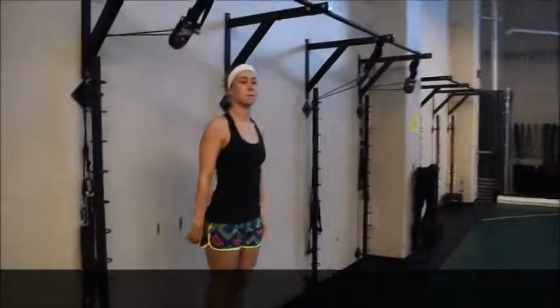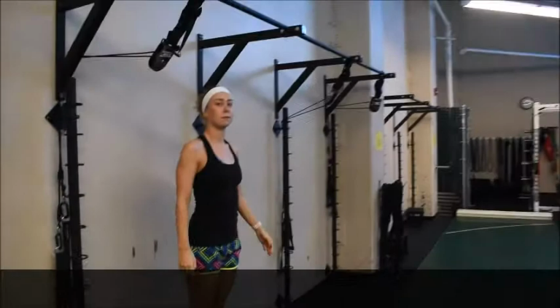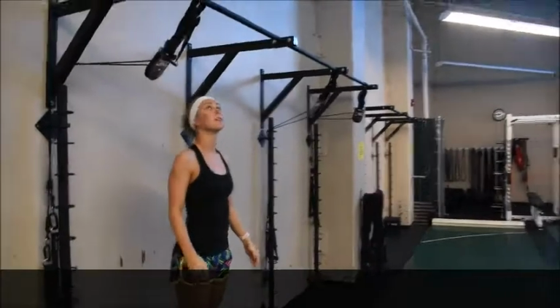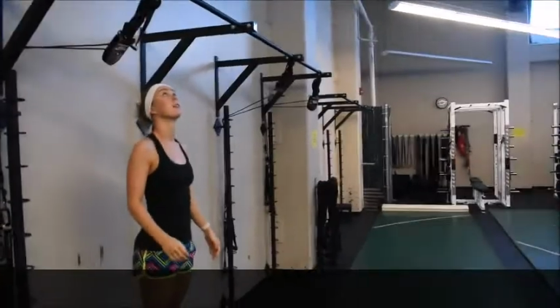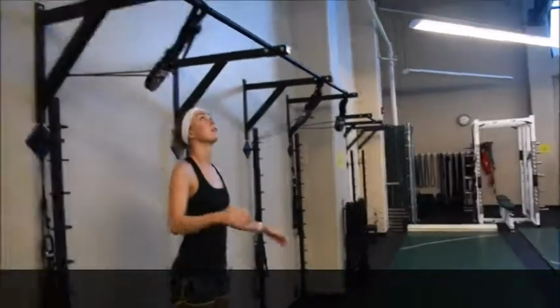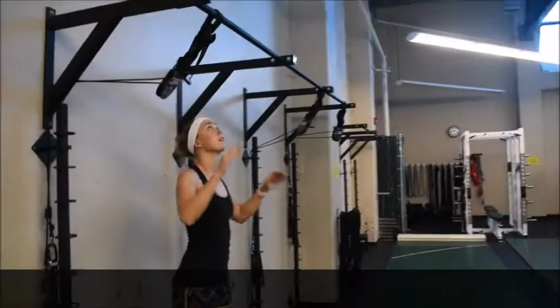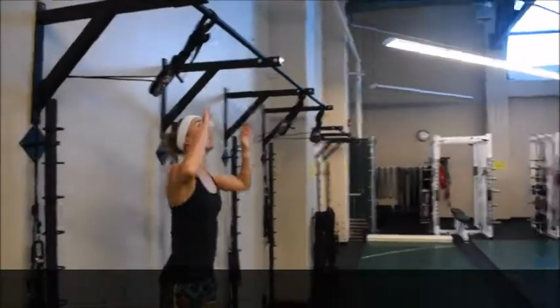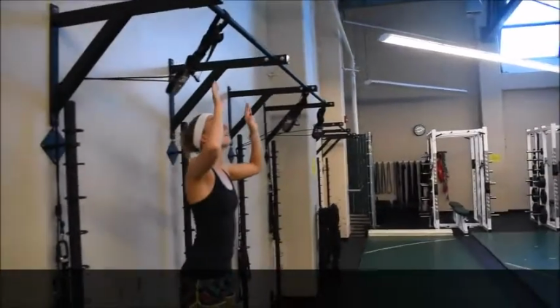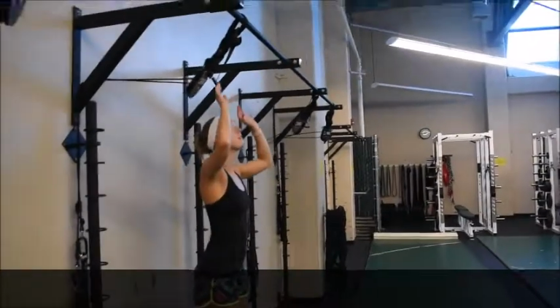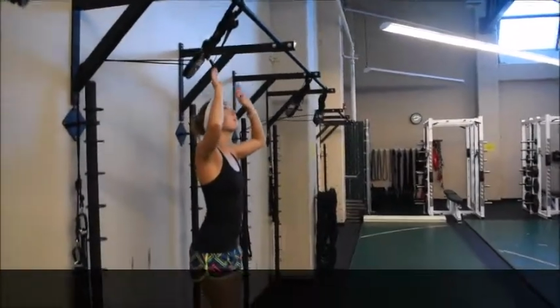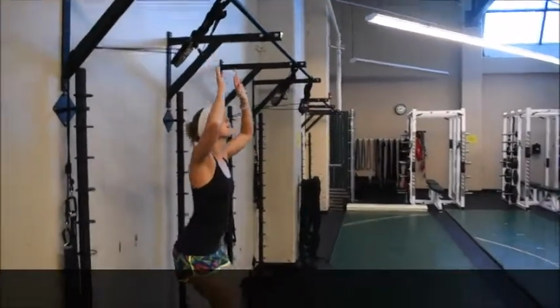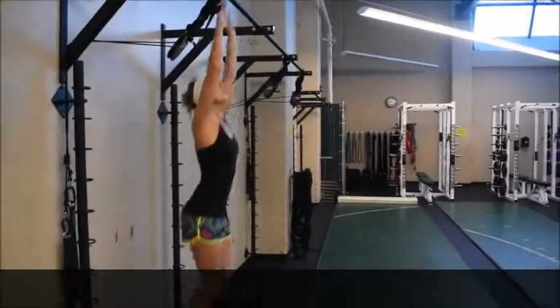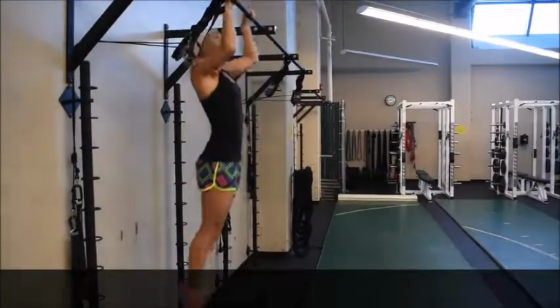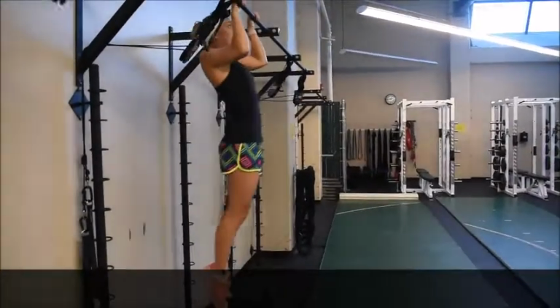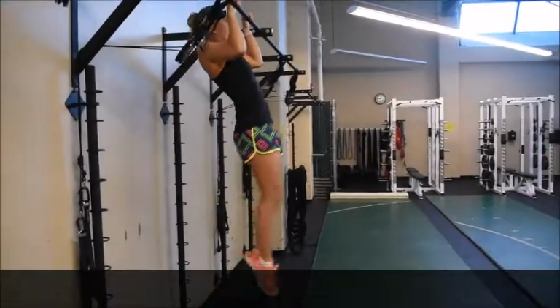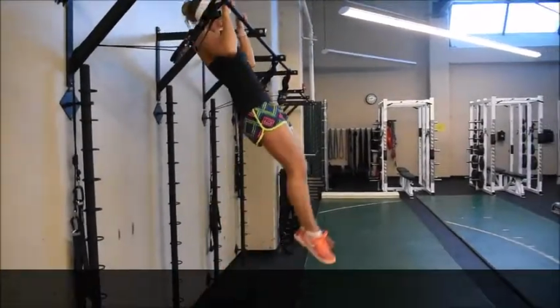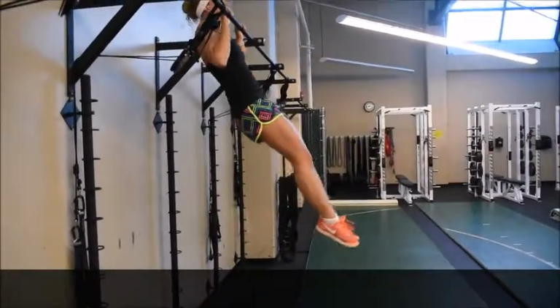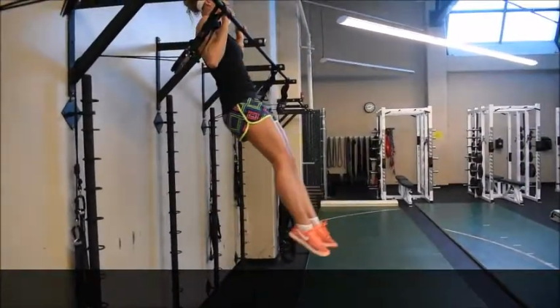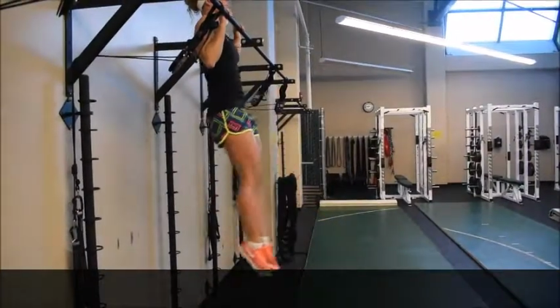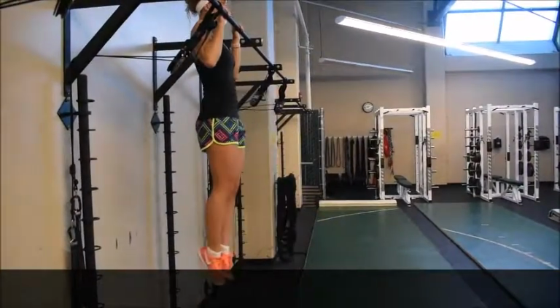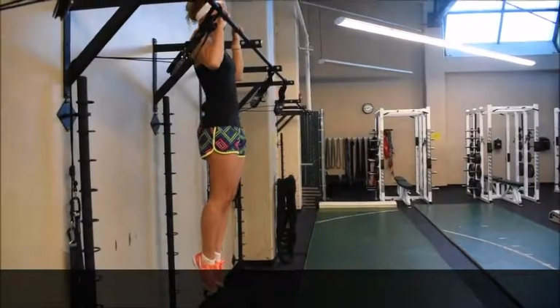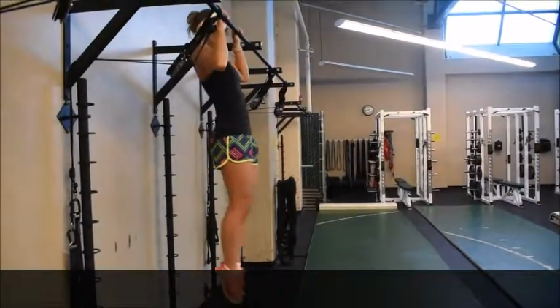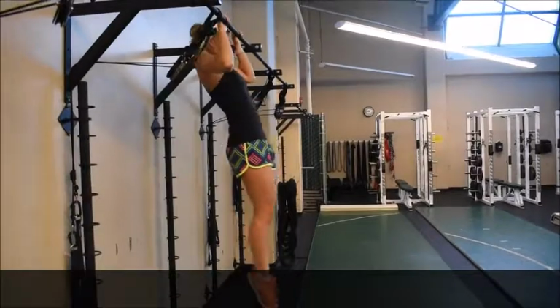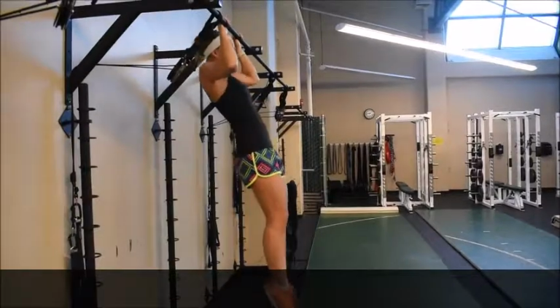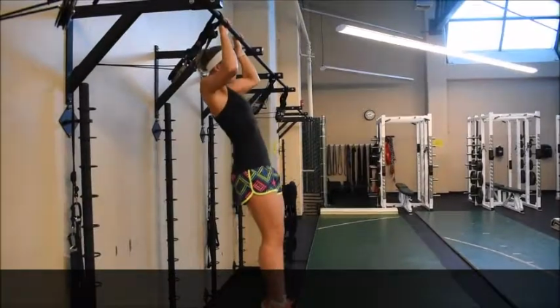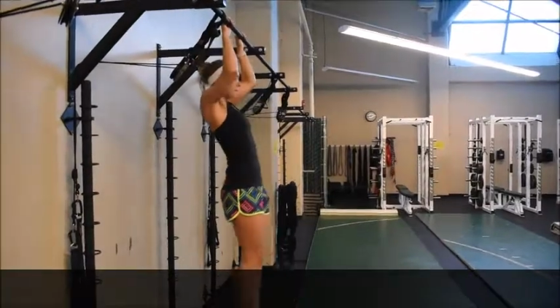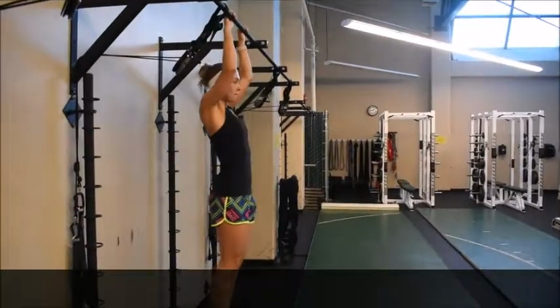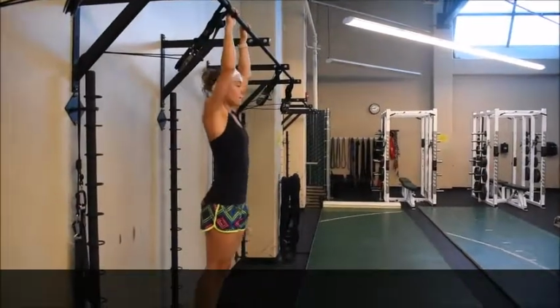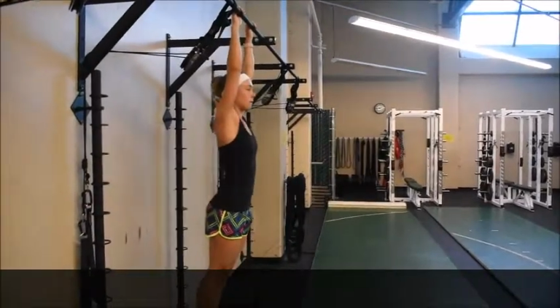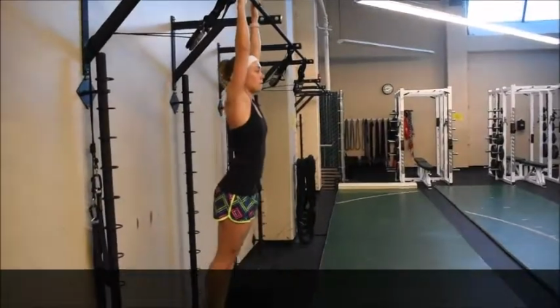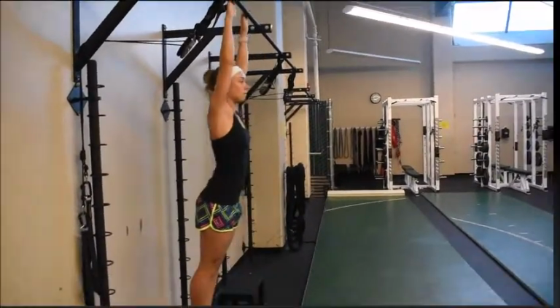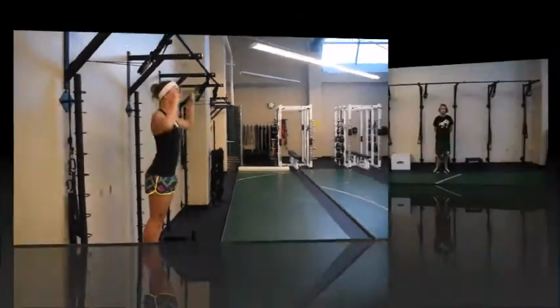Let's do one more from the side view. Jump up, stabilize from the core and lower down slowly.